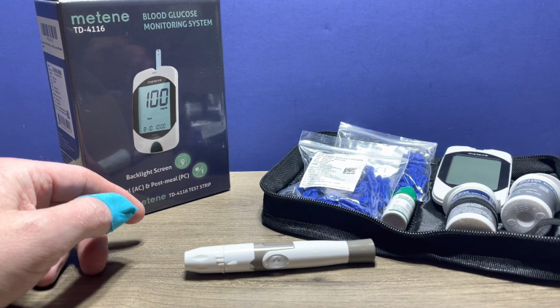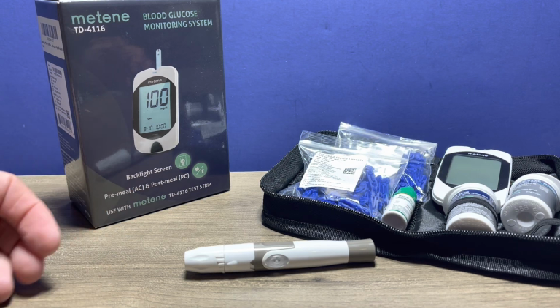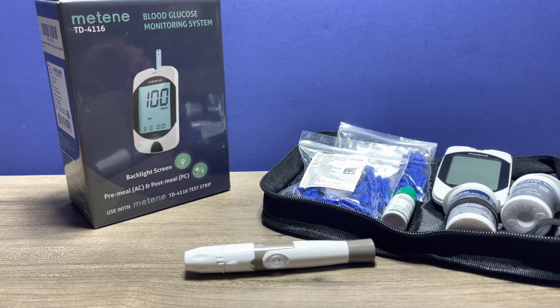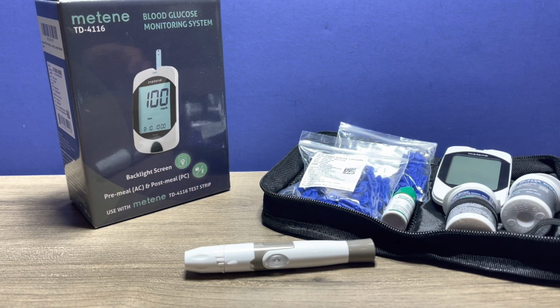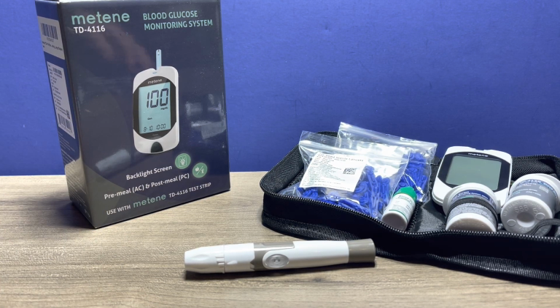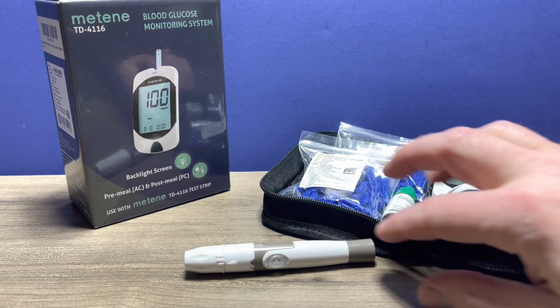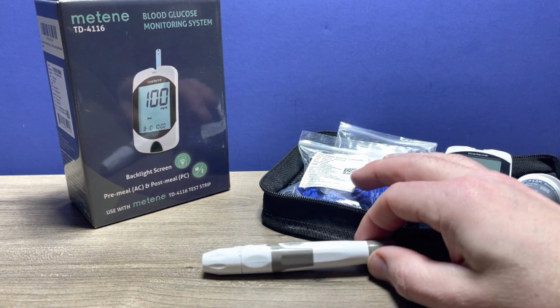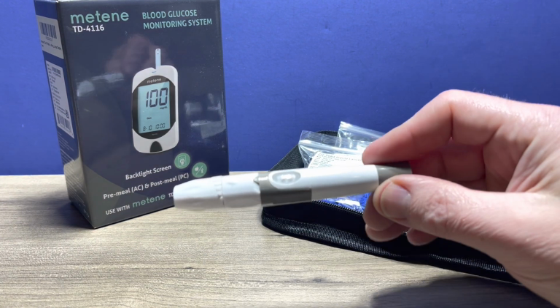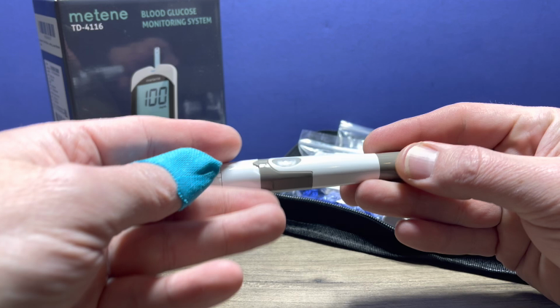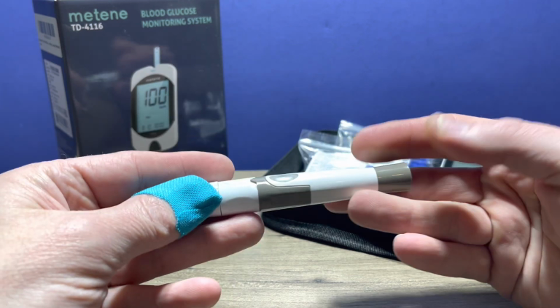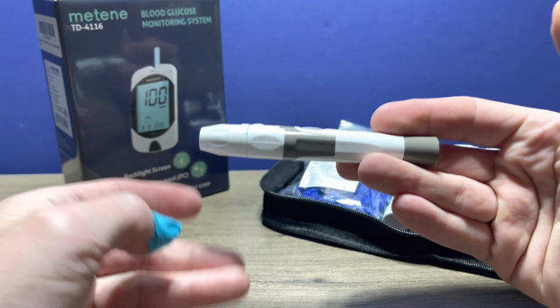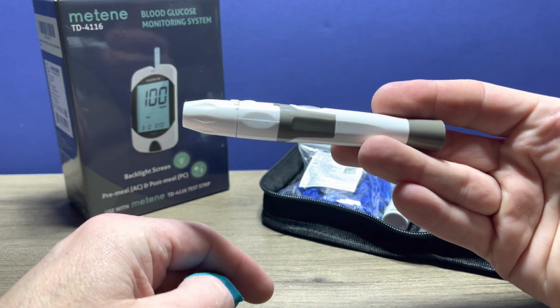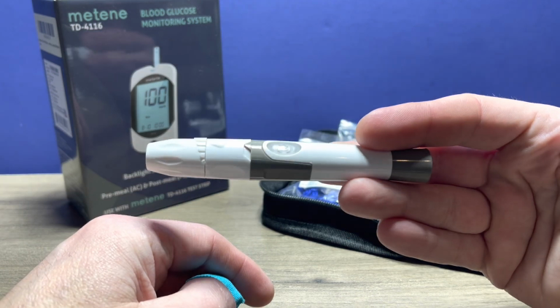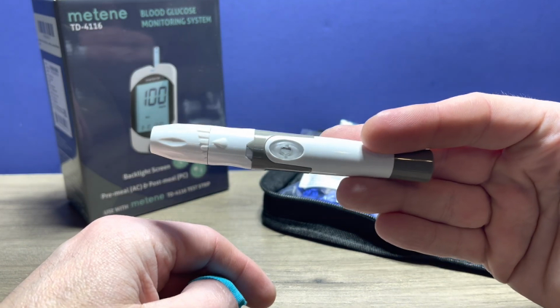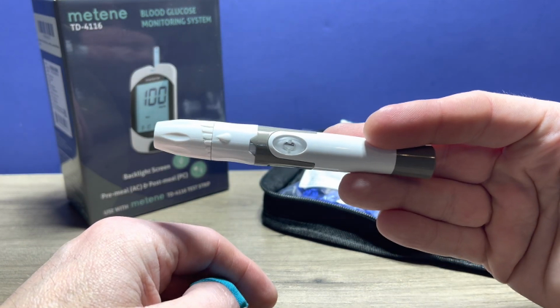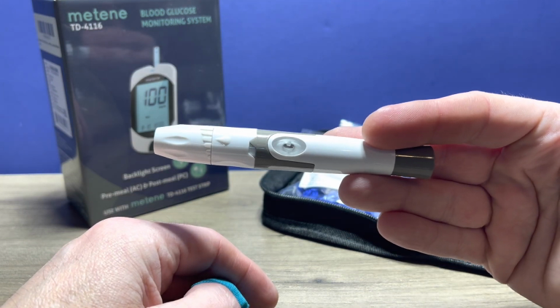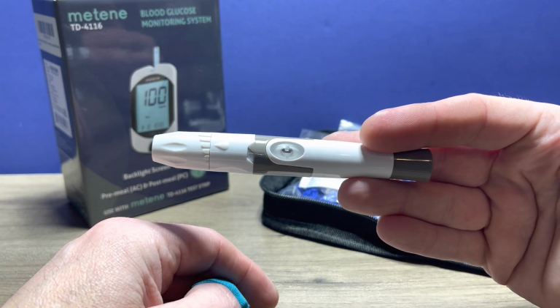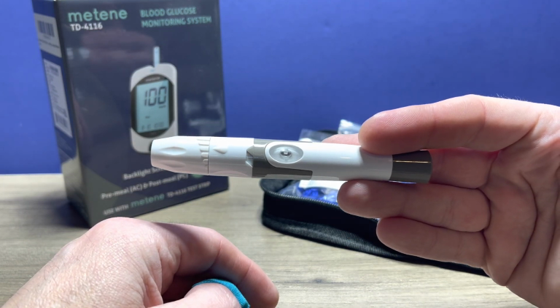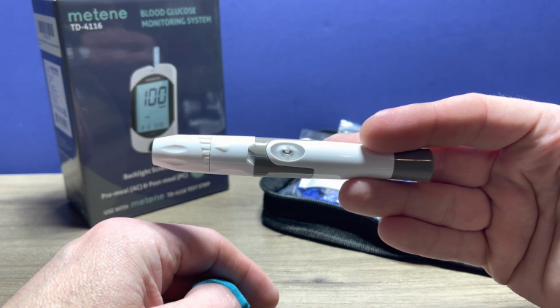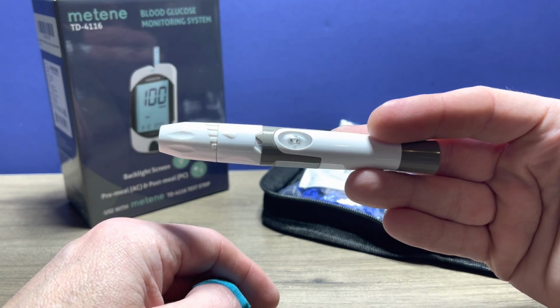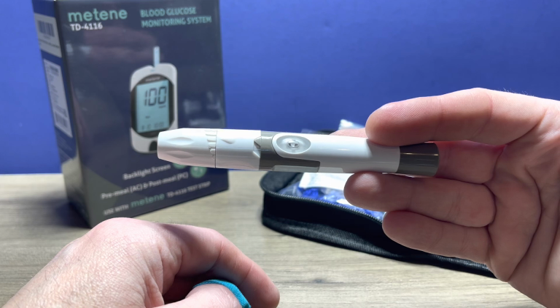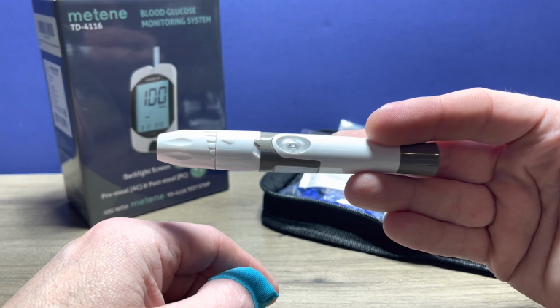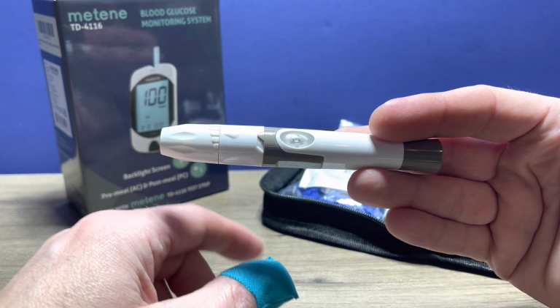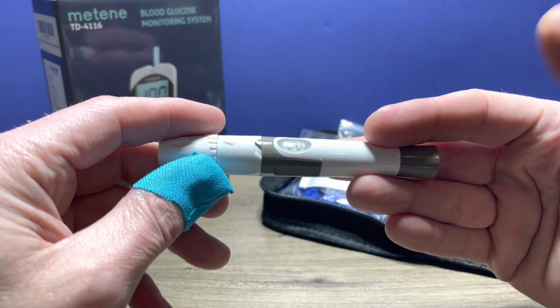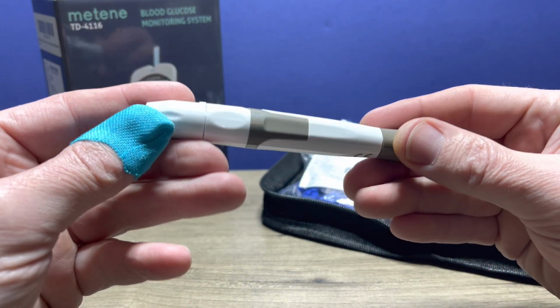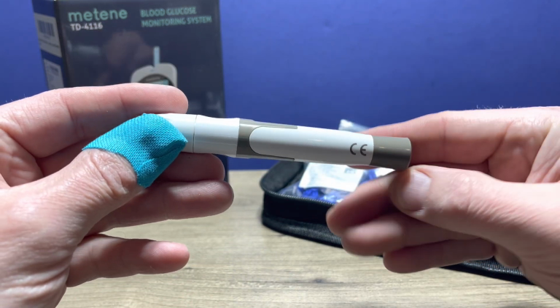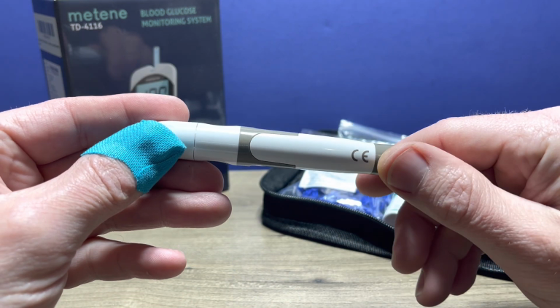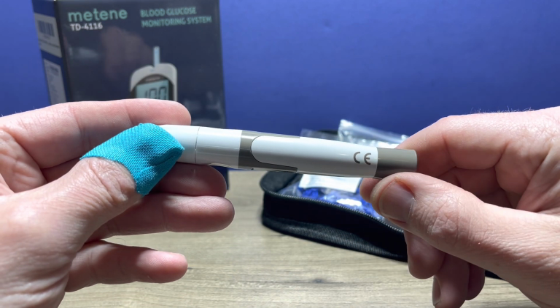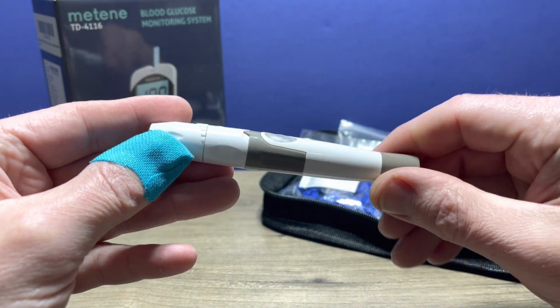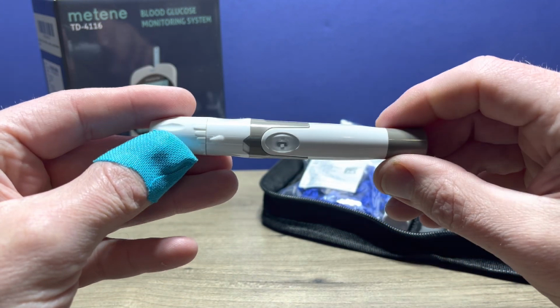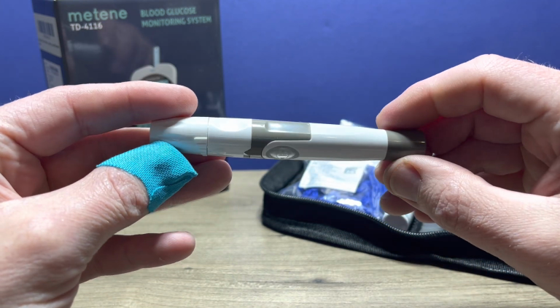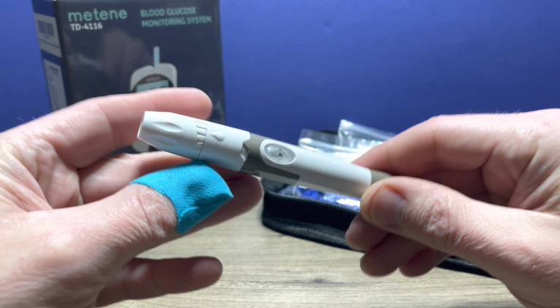Hi, this is Josh, pharmacist with Learn Blood Sugar Testing. We're going to take a look at the Lancet device that is included in the Mateen blood glucose monitoring system, and I'm going to show you how to use that device. This is the device you use to poke your finger to produce a drop of blood for testing.